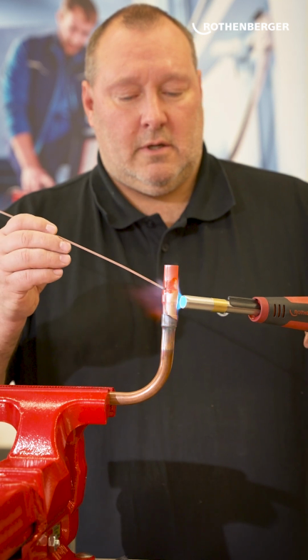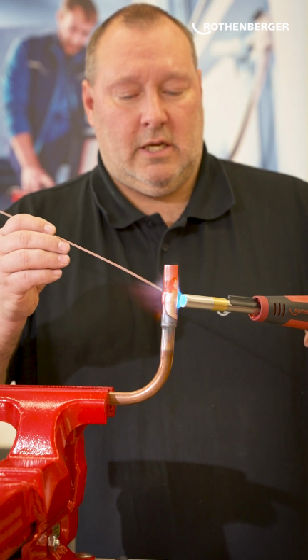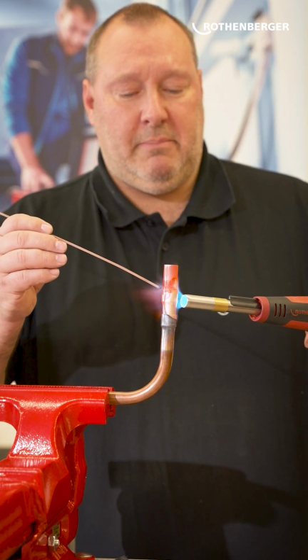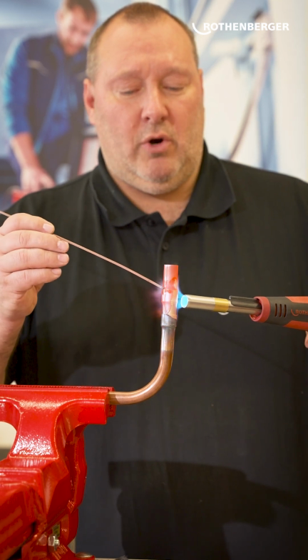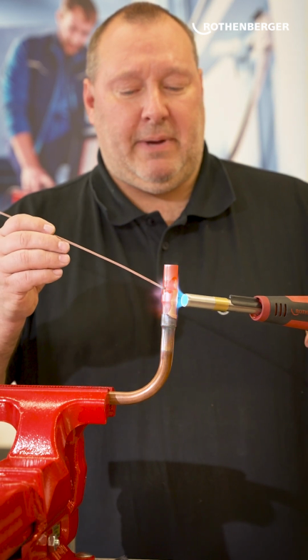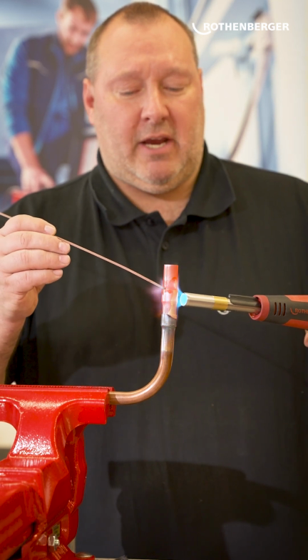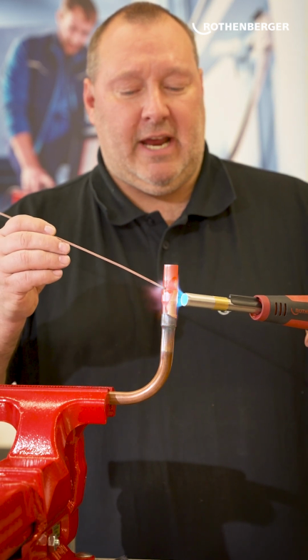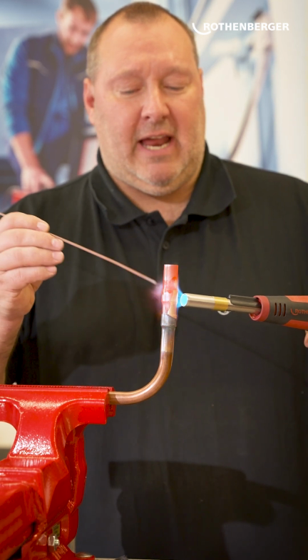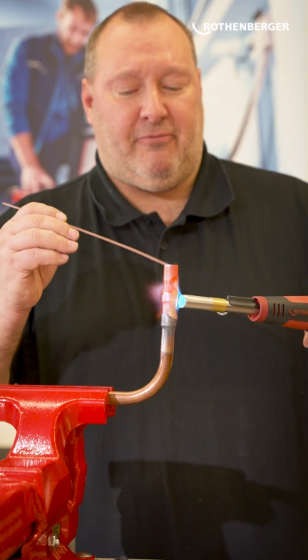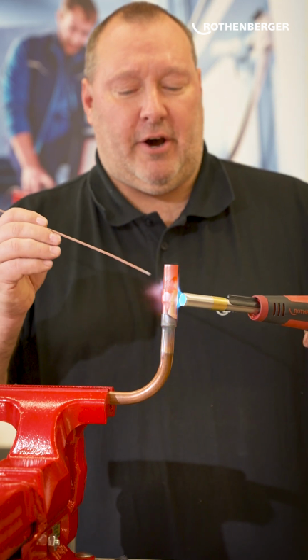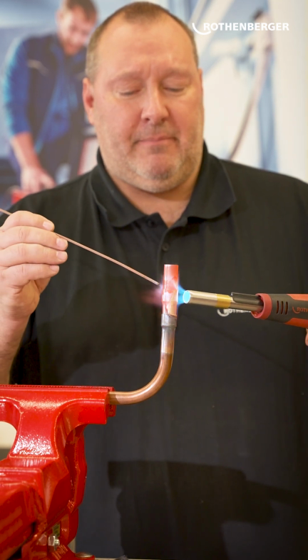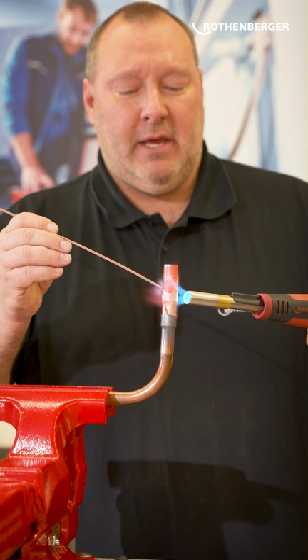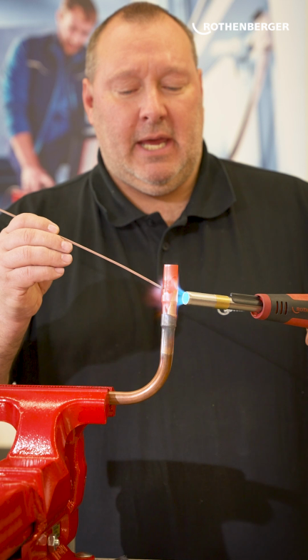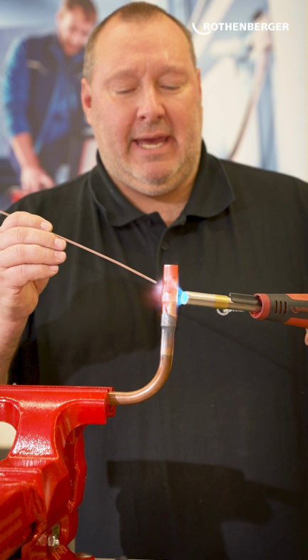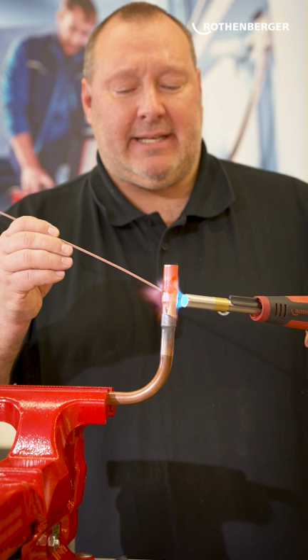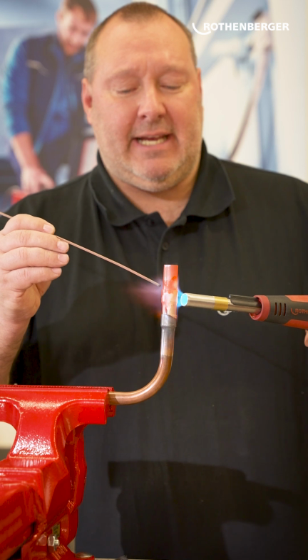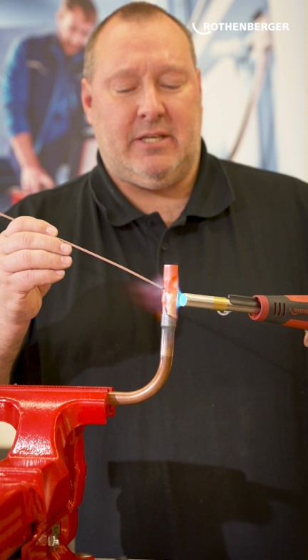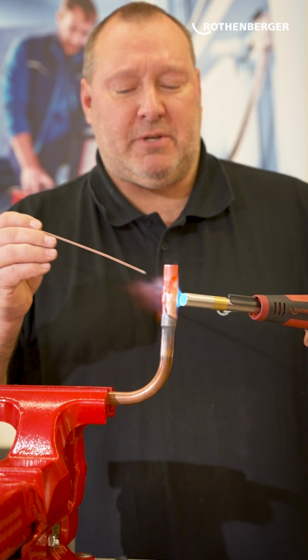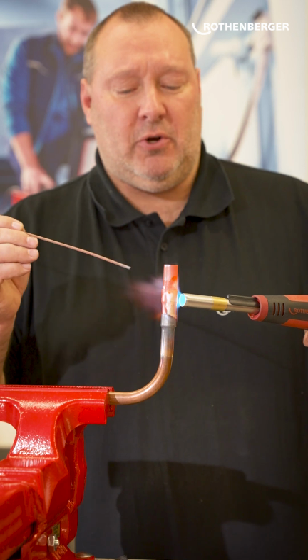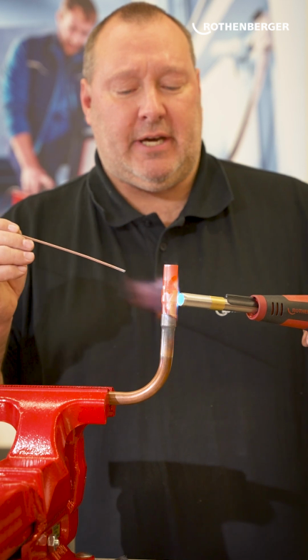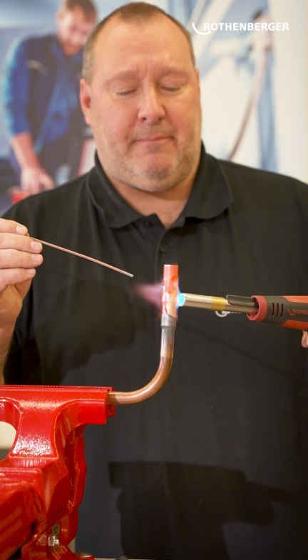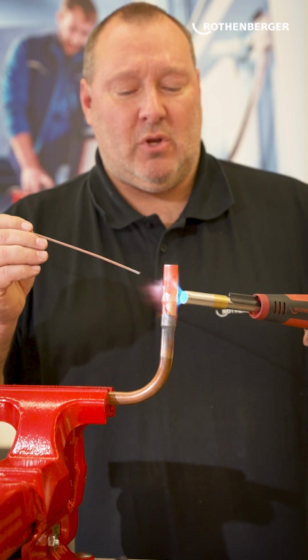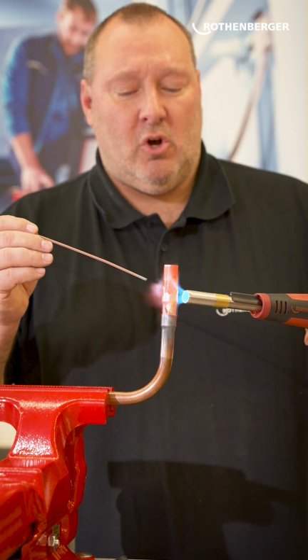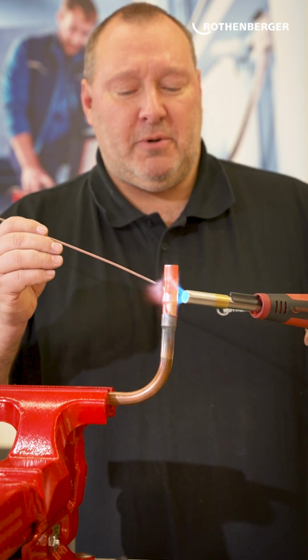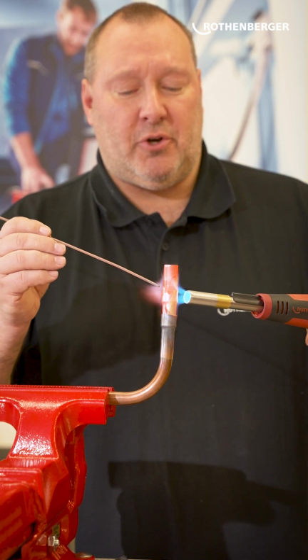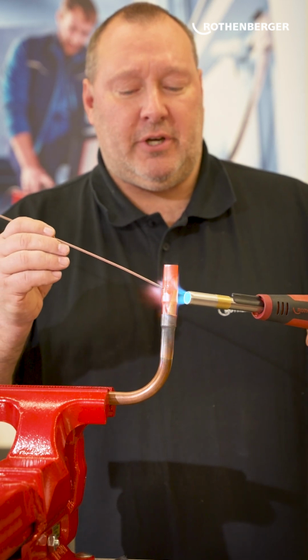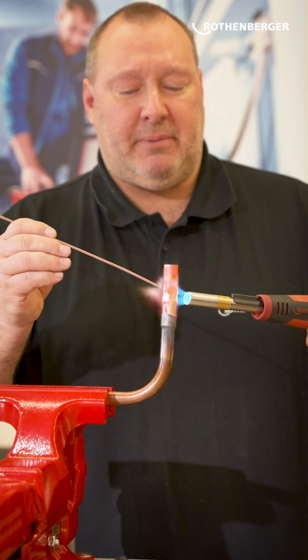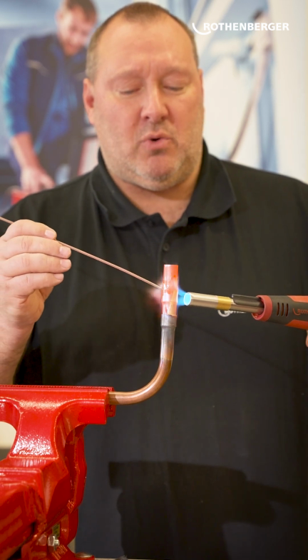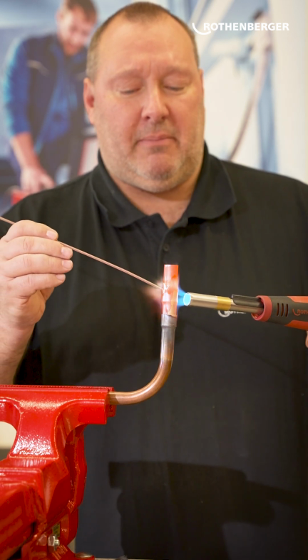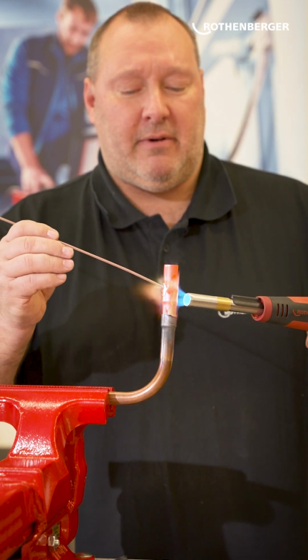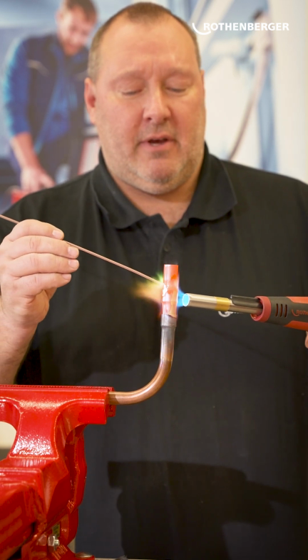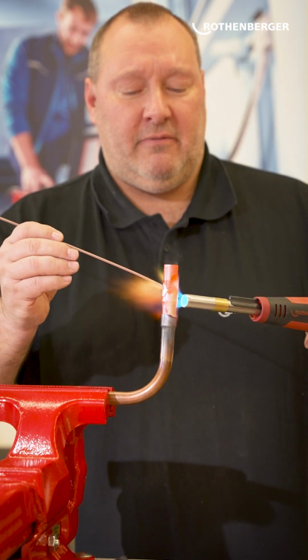Regardless of the flame at the front, always test at the back to see if you can solder — whether you have enough temperature, as is the case now.